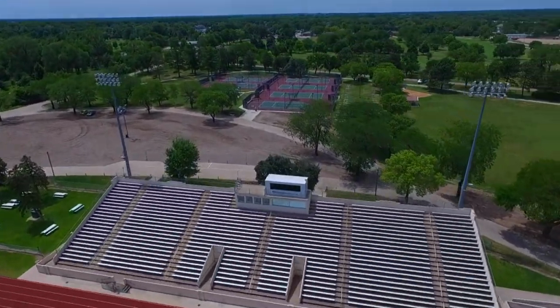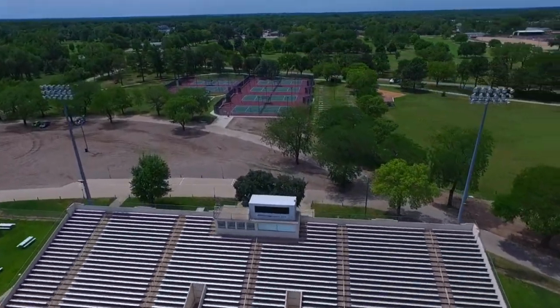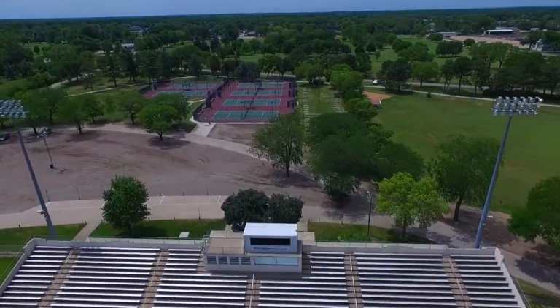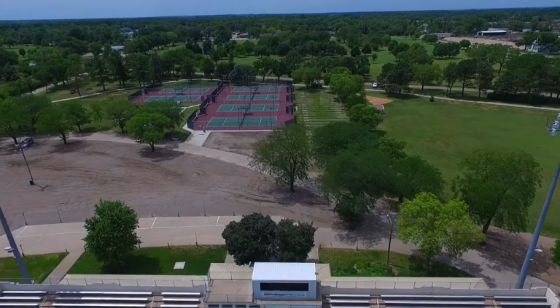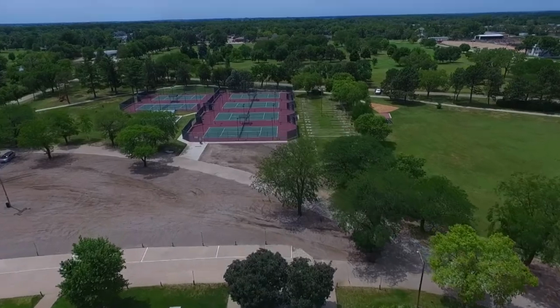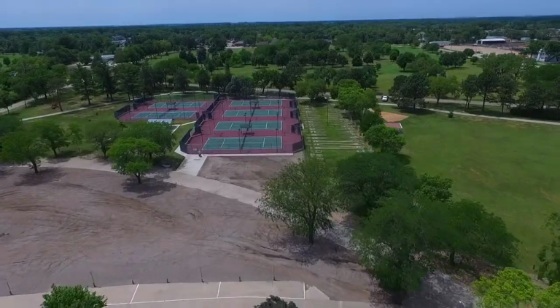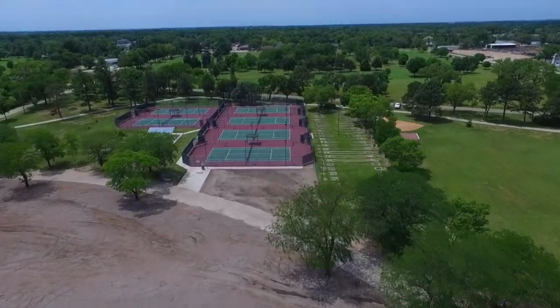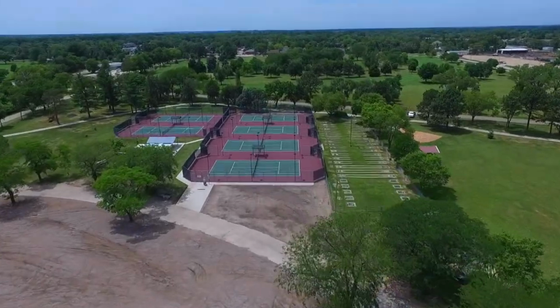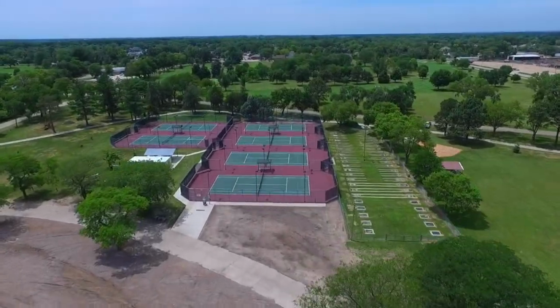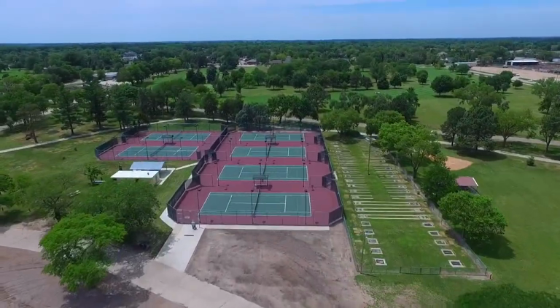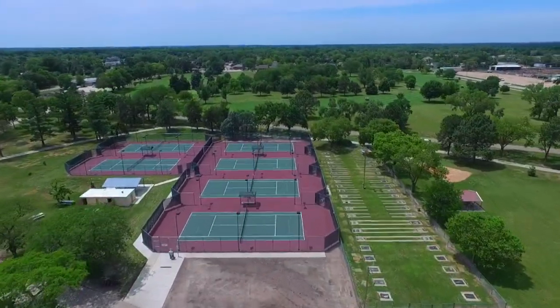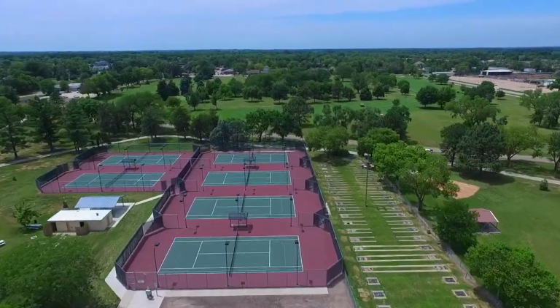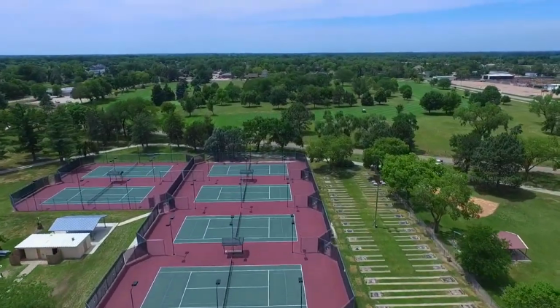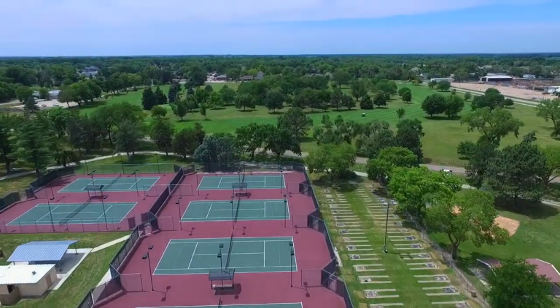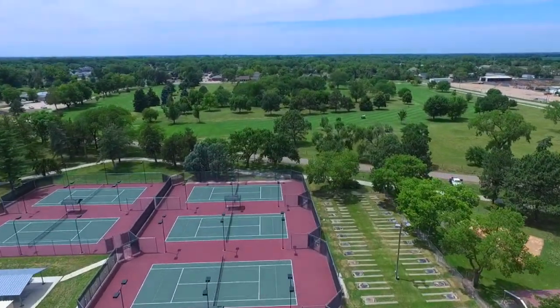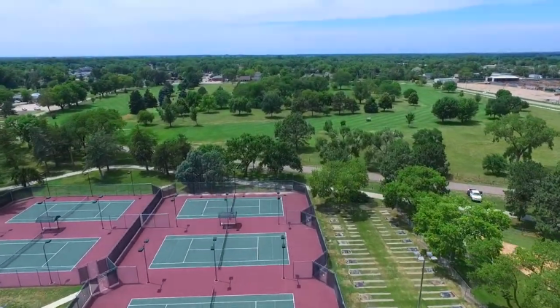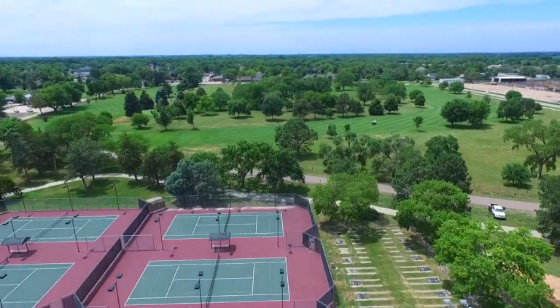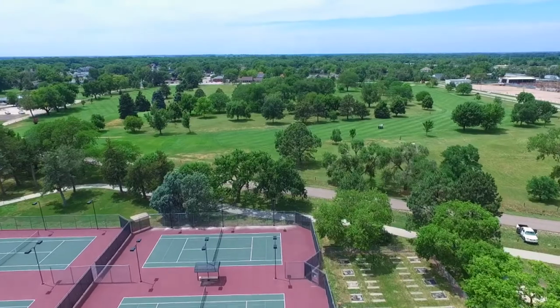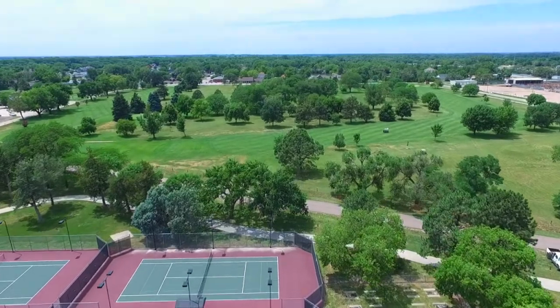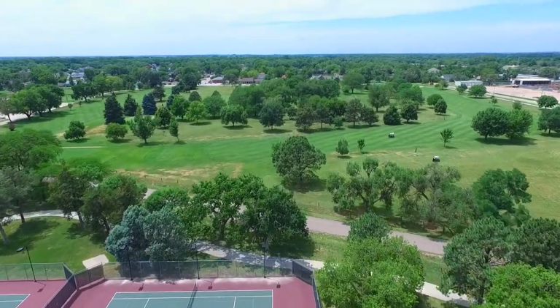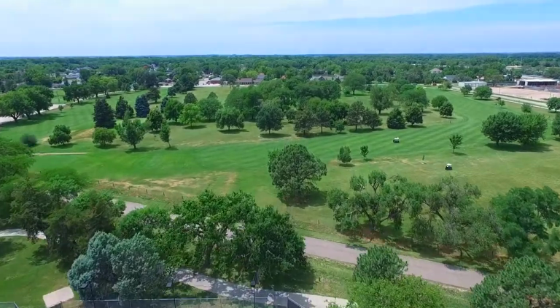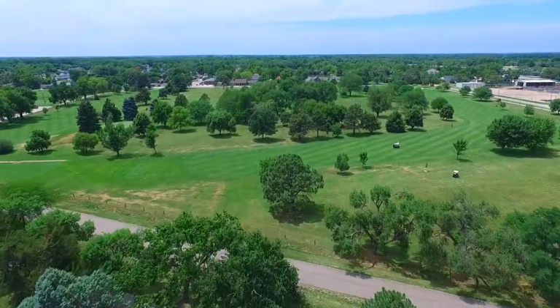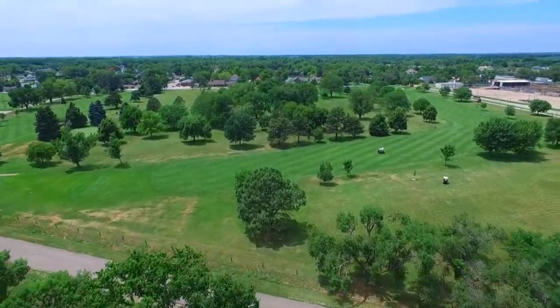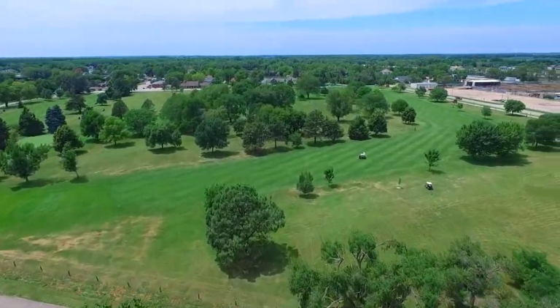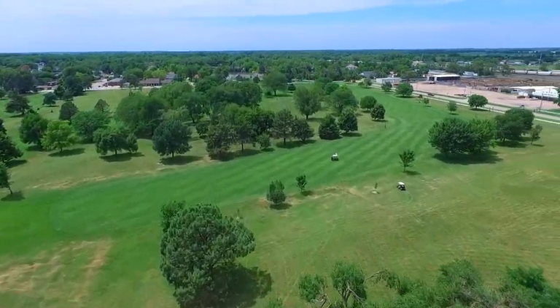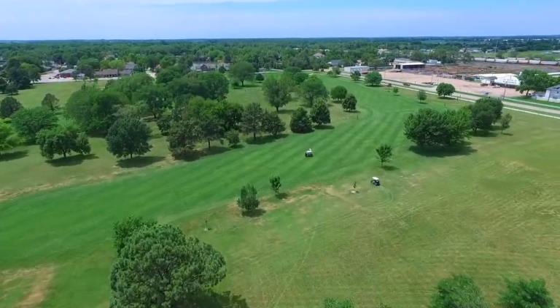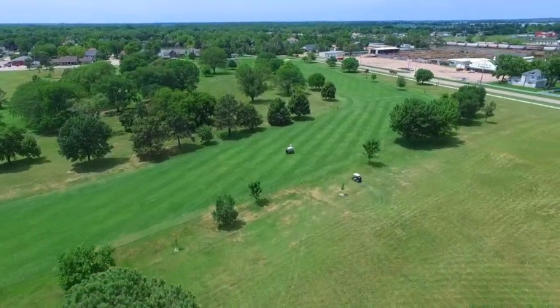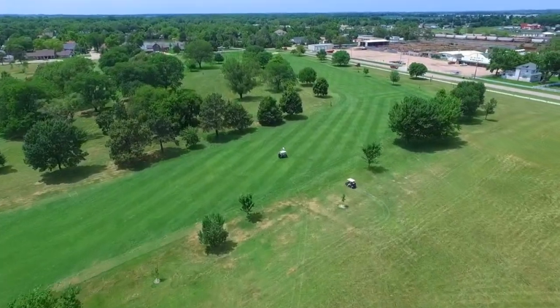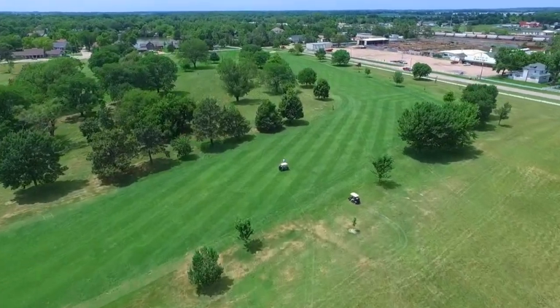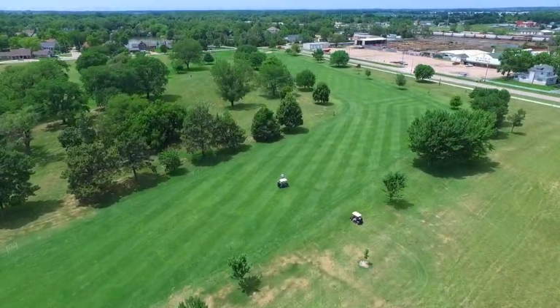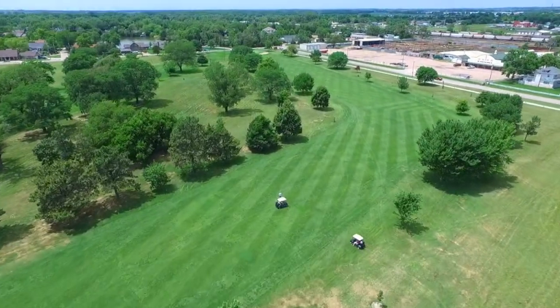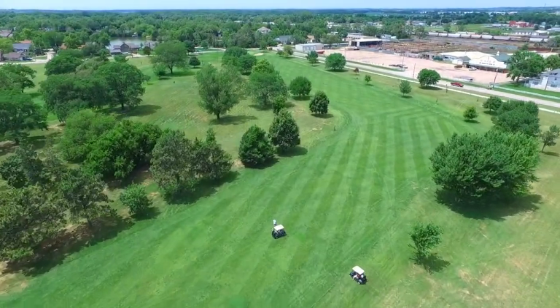The golf course has well-conditioned fairways with small, faster-than-average greens. The 5,800-yard layout makes Vanburg Golf Course the perfect place for beginners, juniors, super seniors, and anyone else wanting to get in a quick nine.